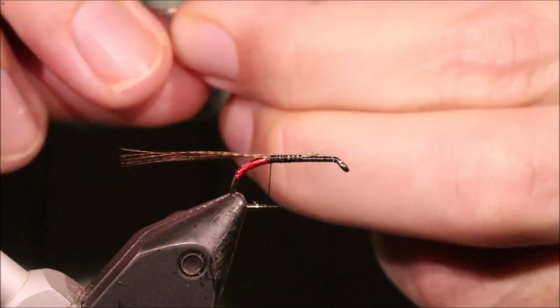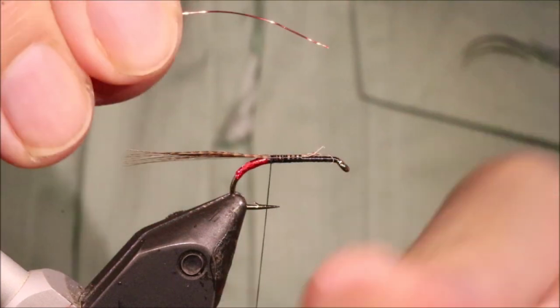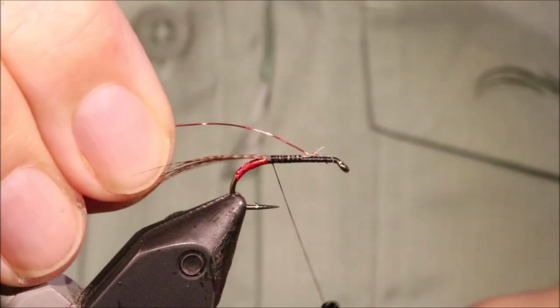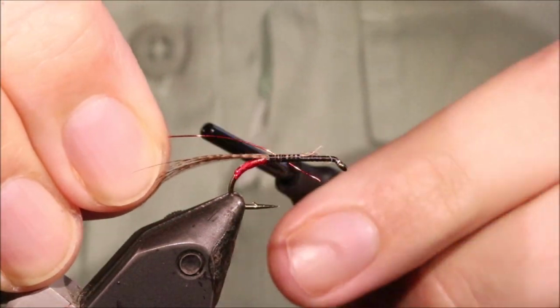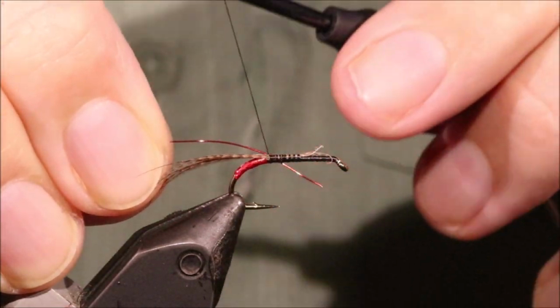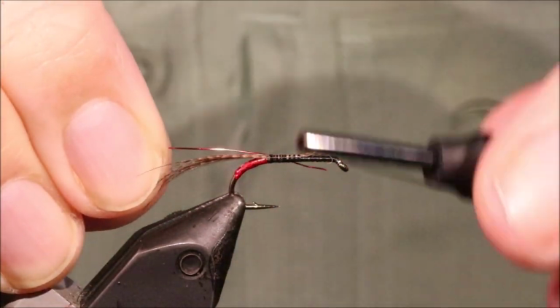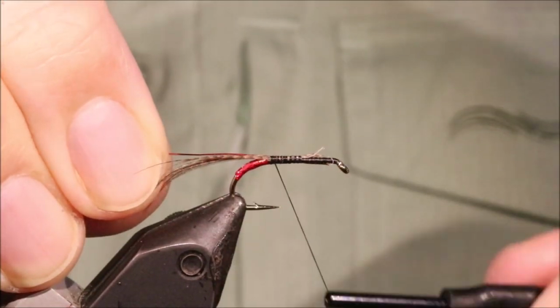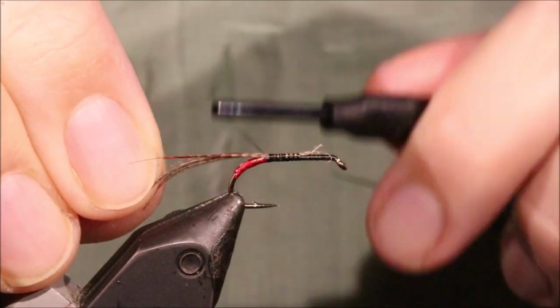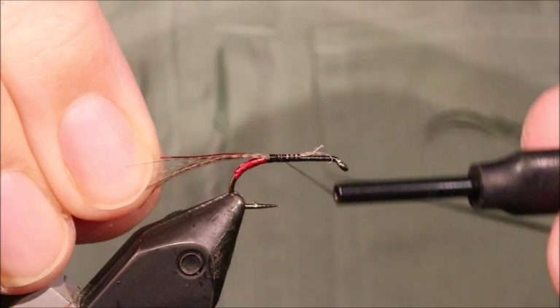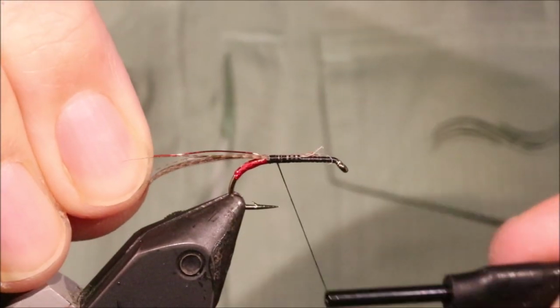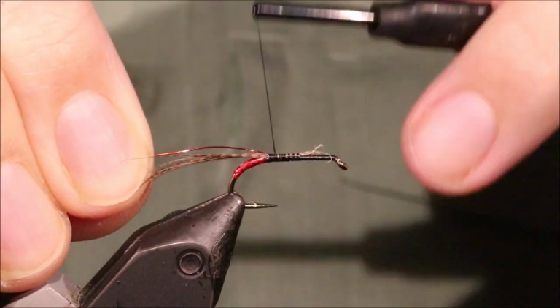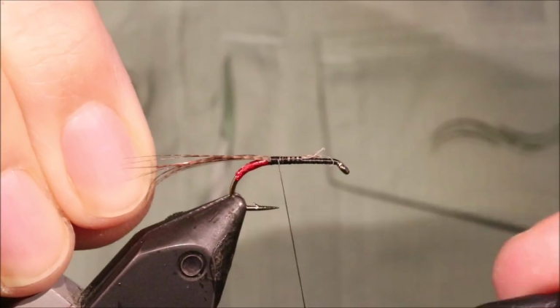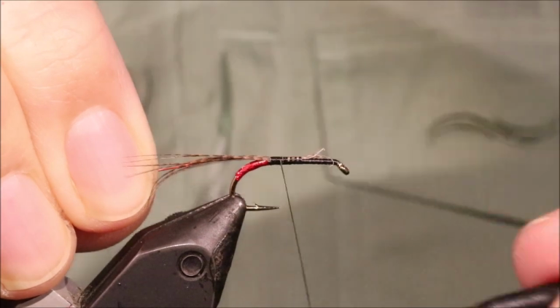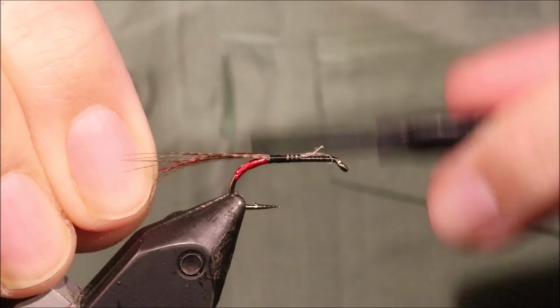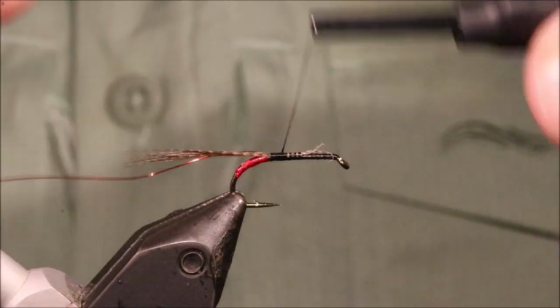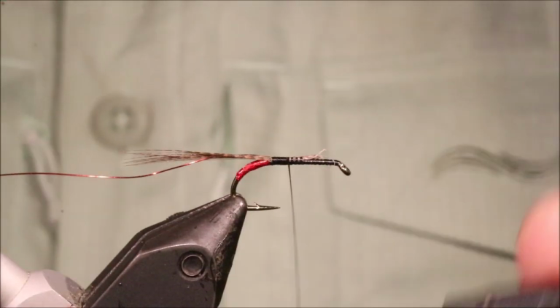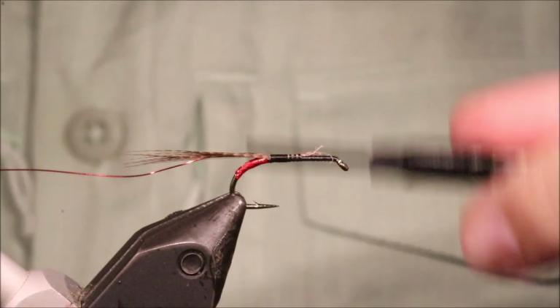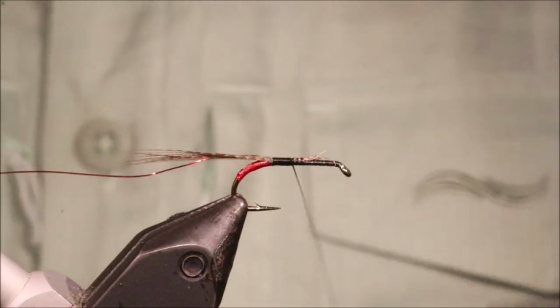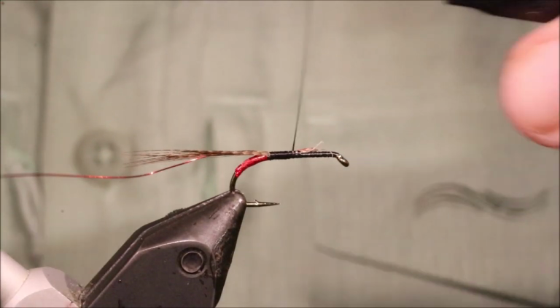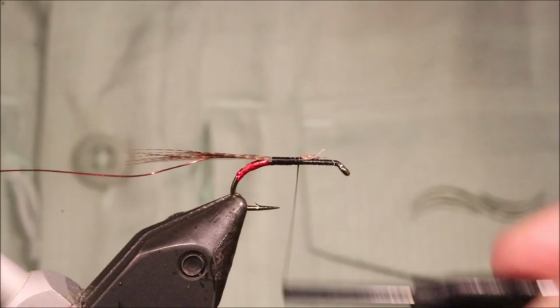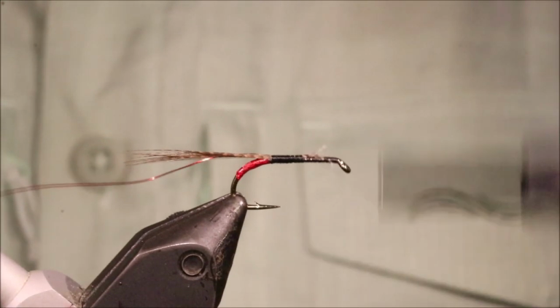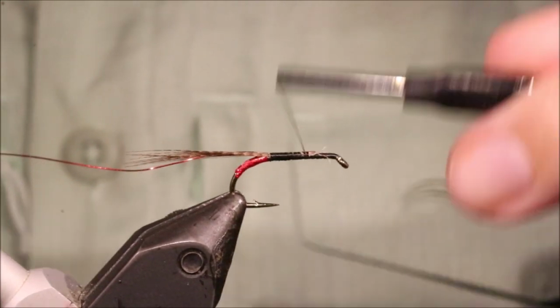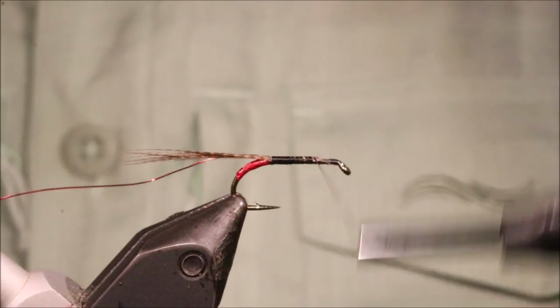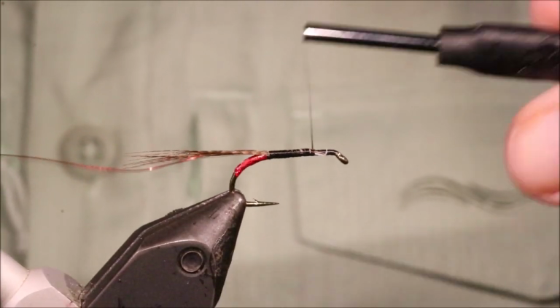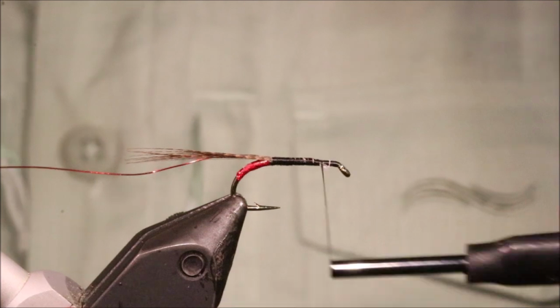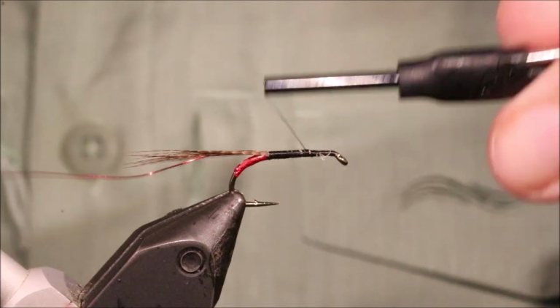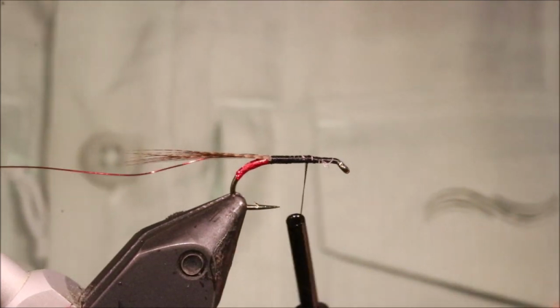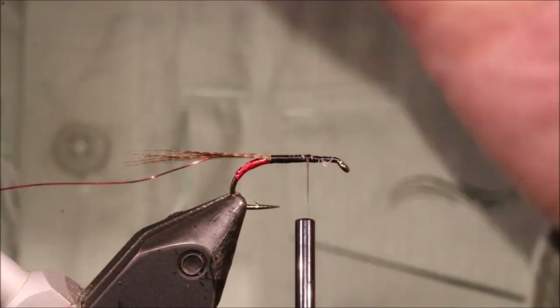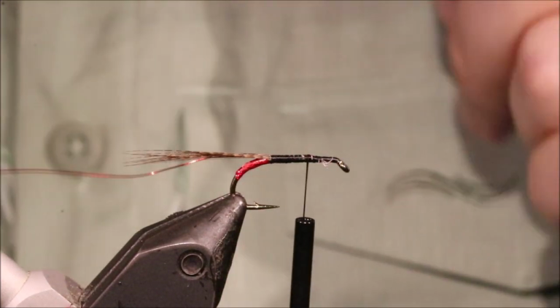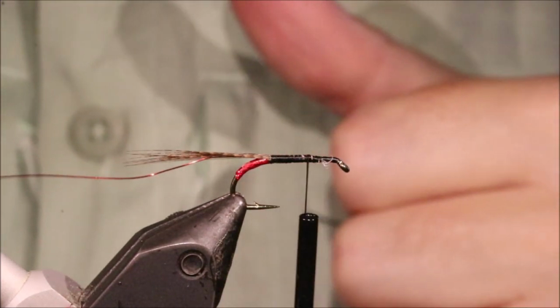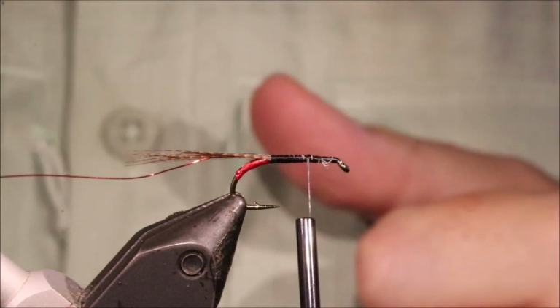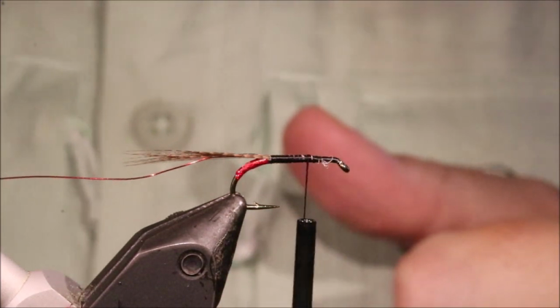For the rib, I'm using red wire. Obviously the traditional would be like a gold oval, but I like the red — it sort of blends in with the overall Claret colour.